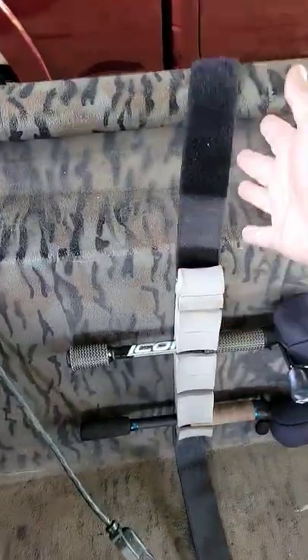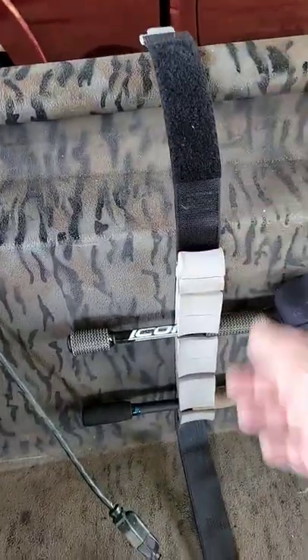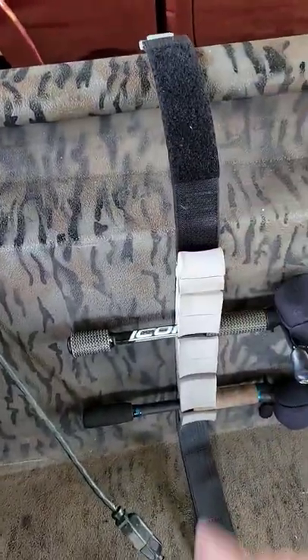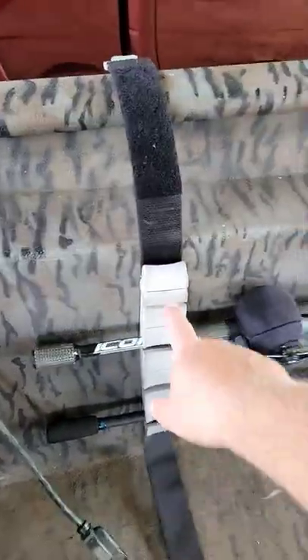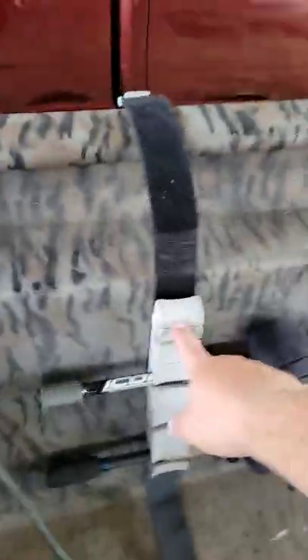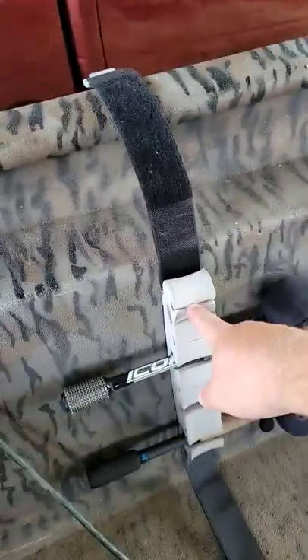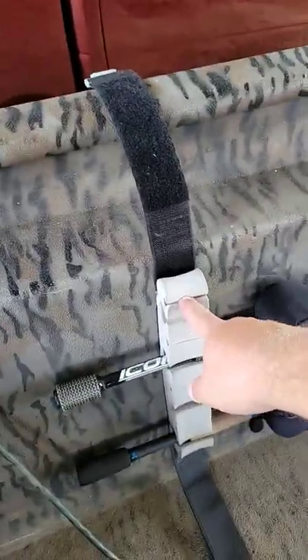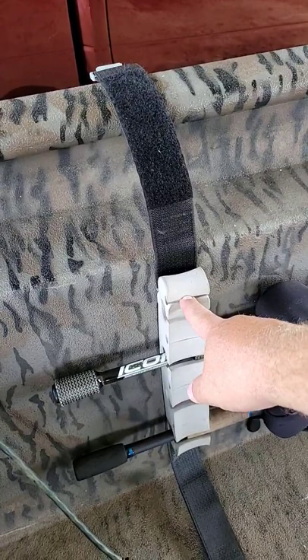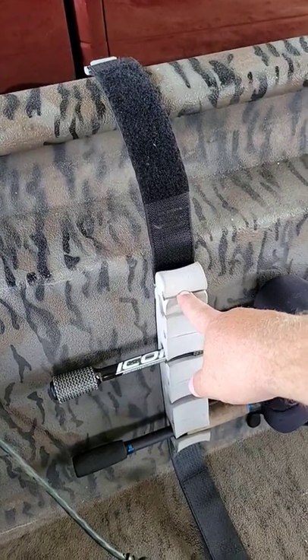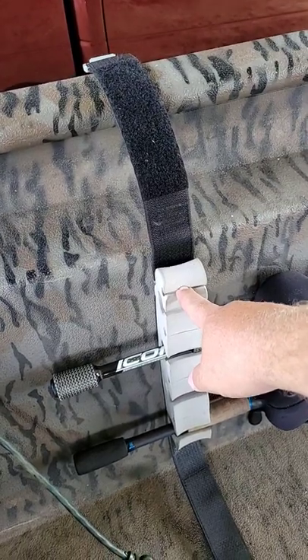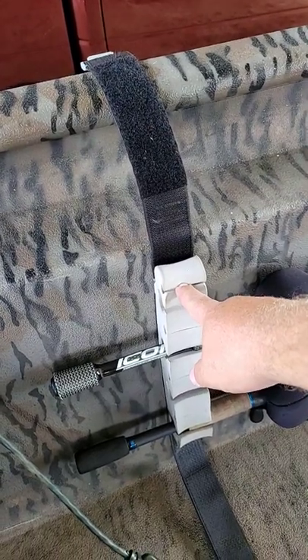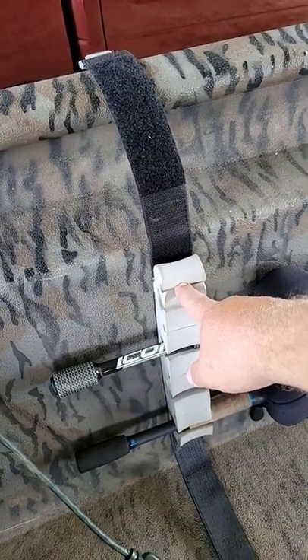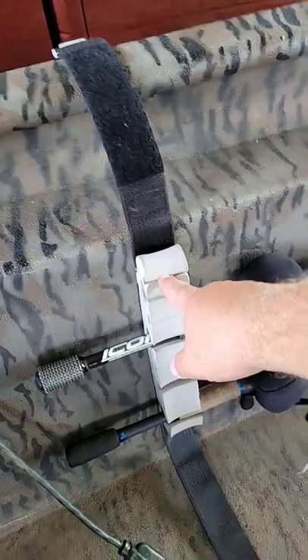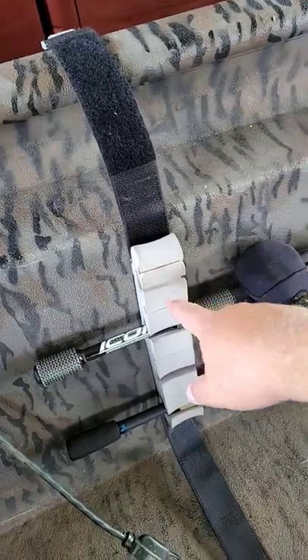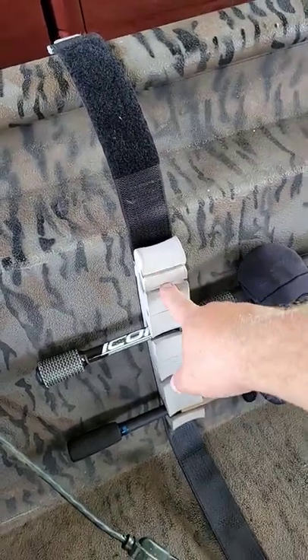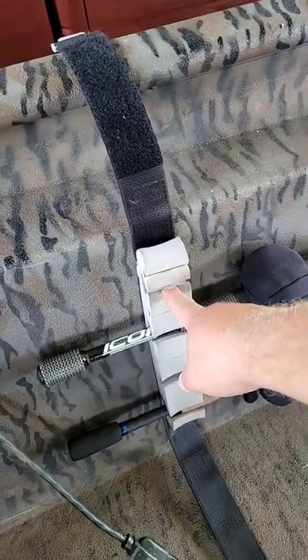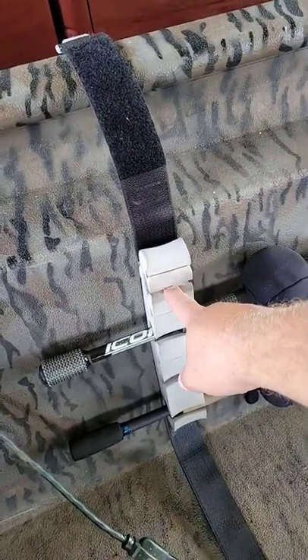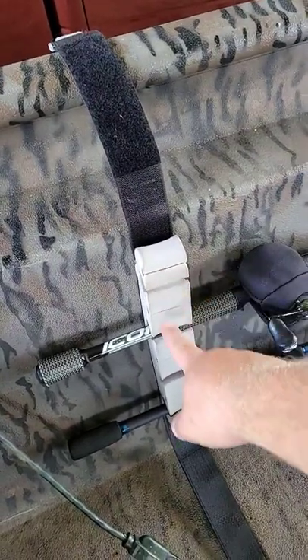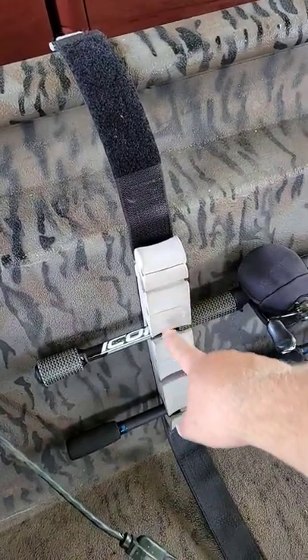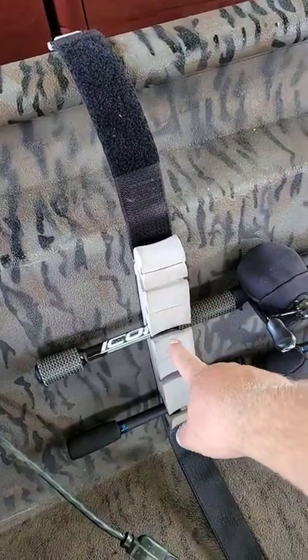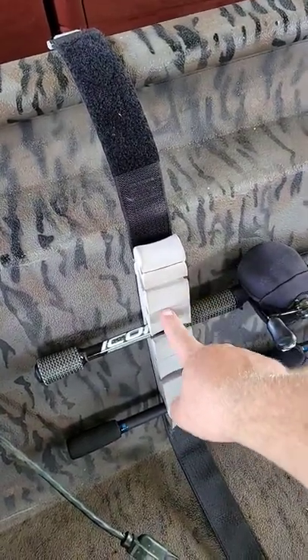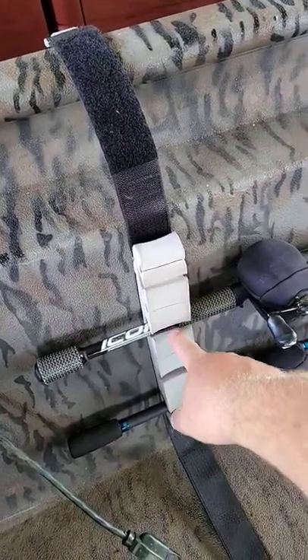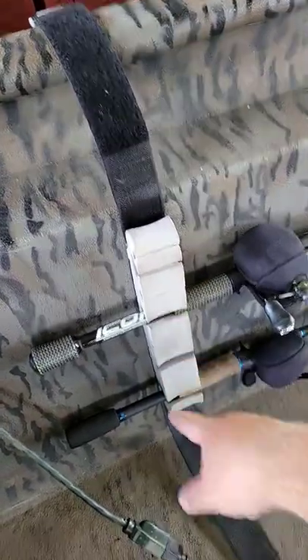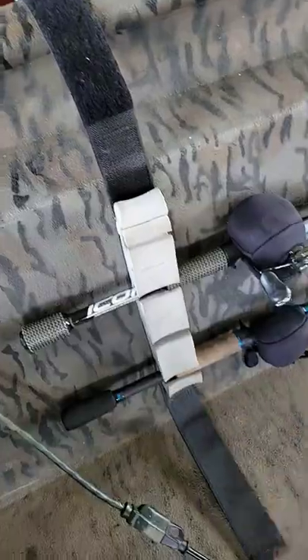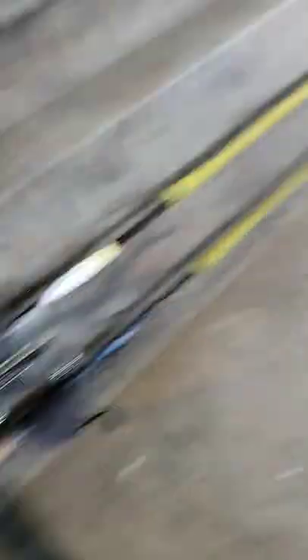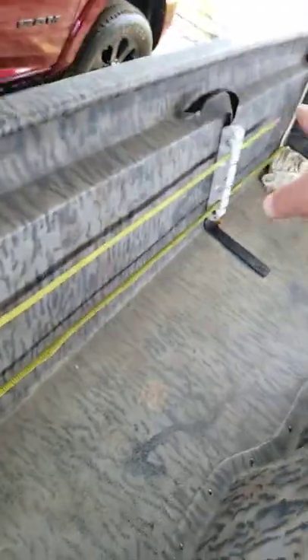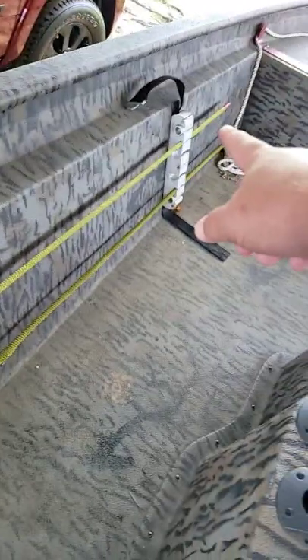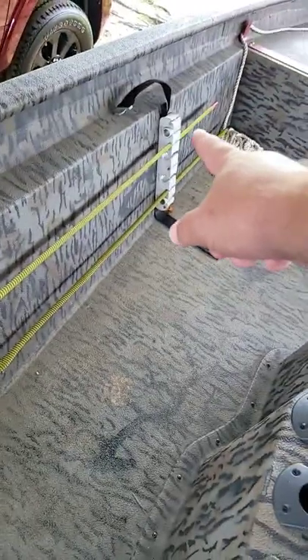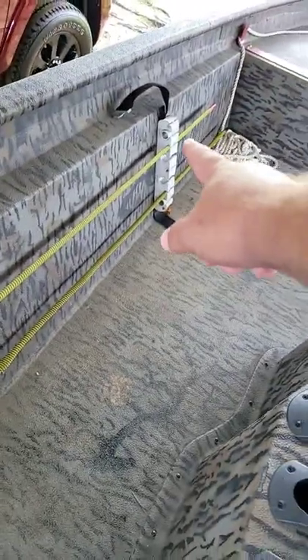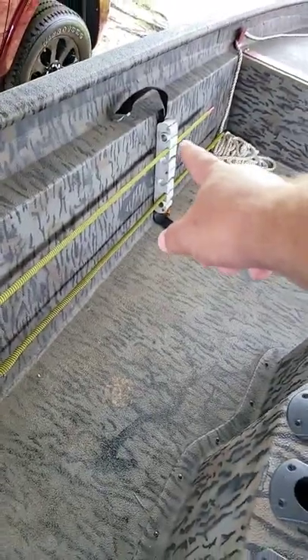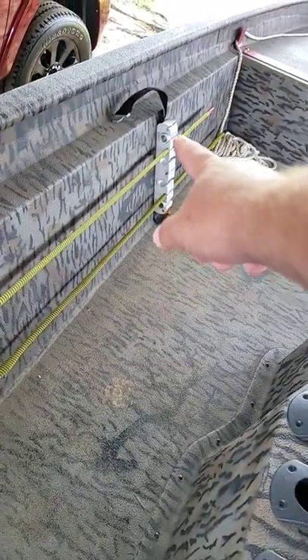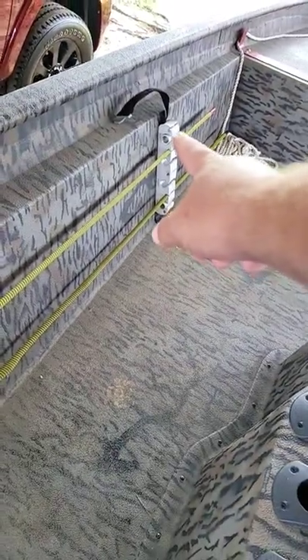Look at this thing. It's got a slot right here for the tip of a rod, then it's got a slot for a butt, tip, butt, tip, butt. On the other end, it's exactly the same — tip, butt, tip, butt, tip, butt.